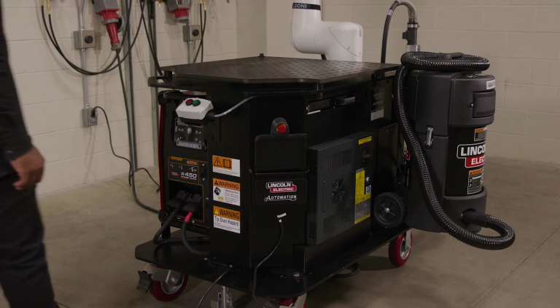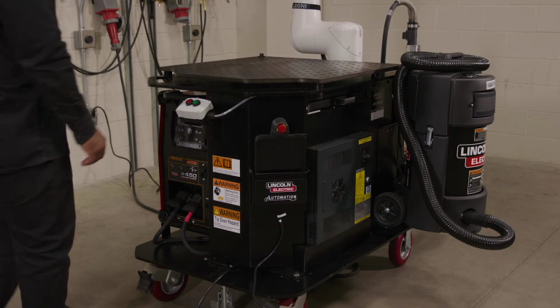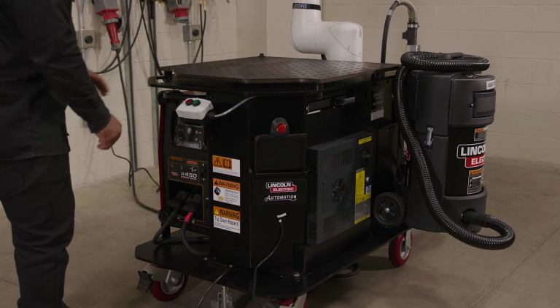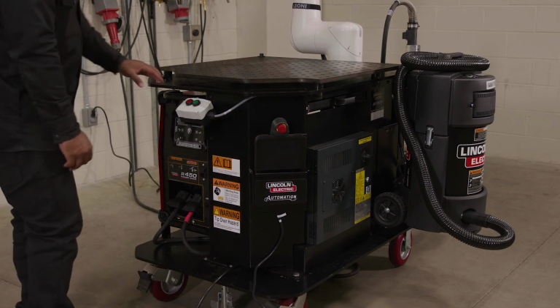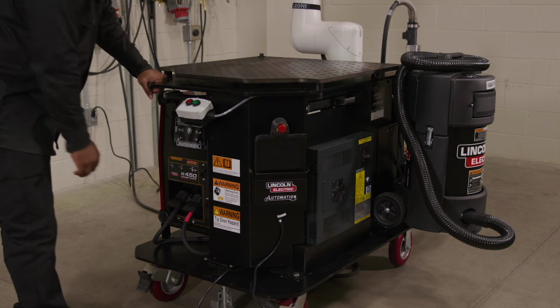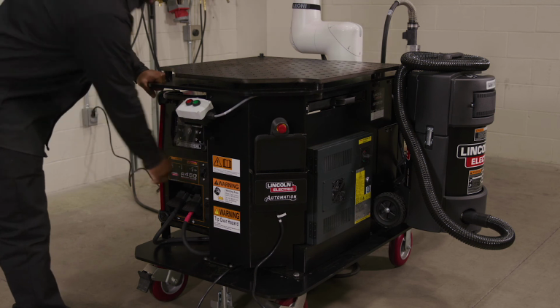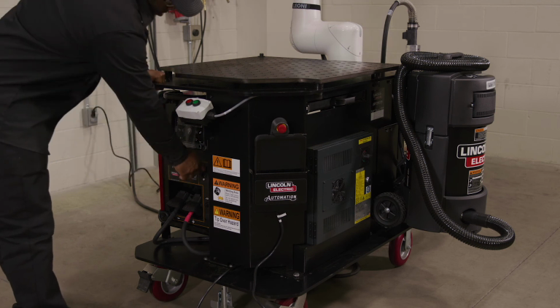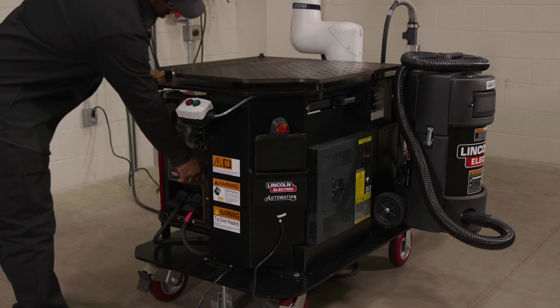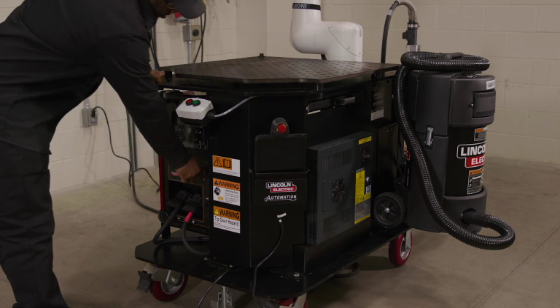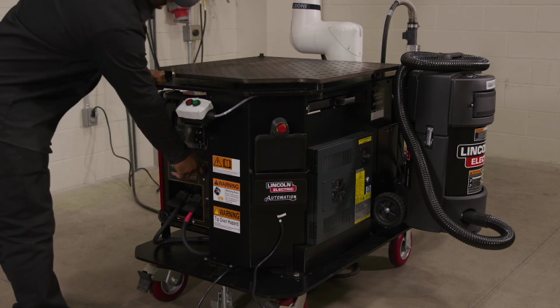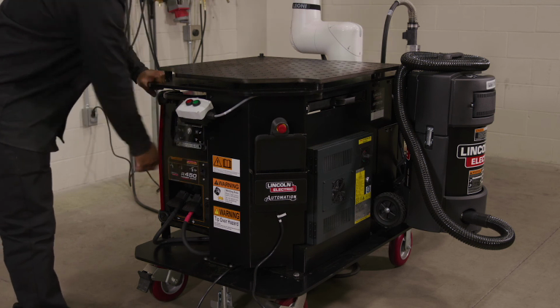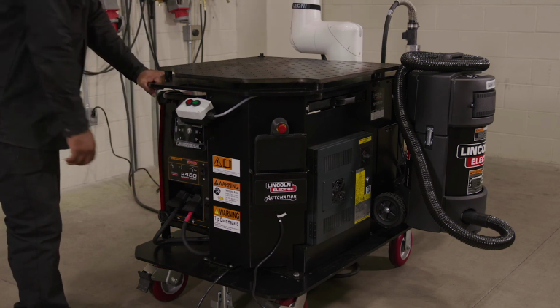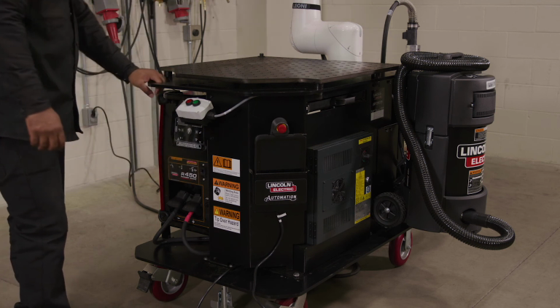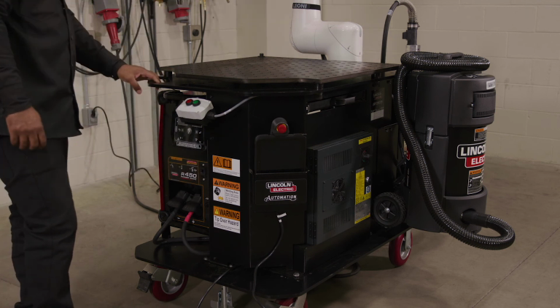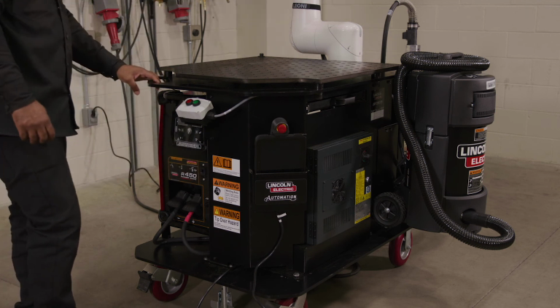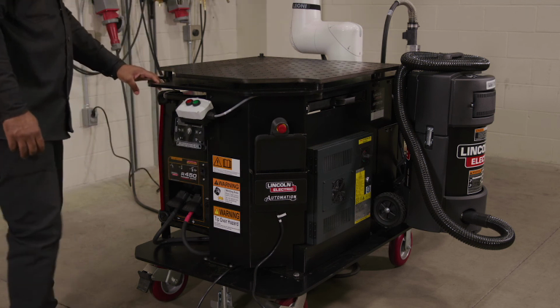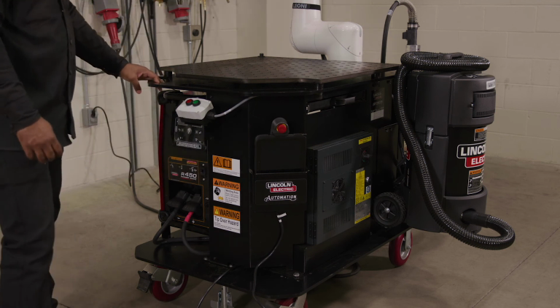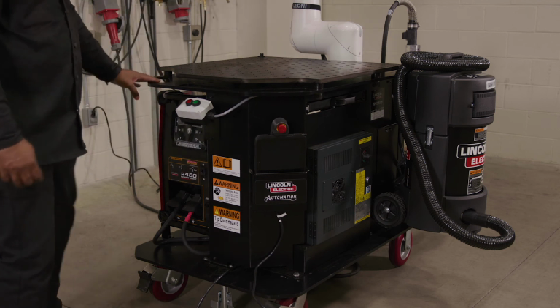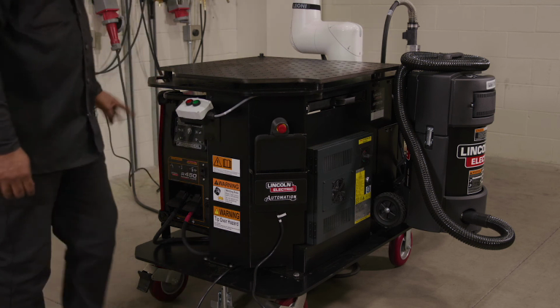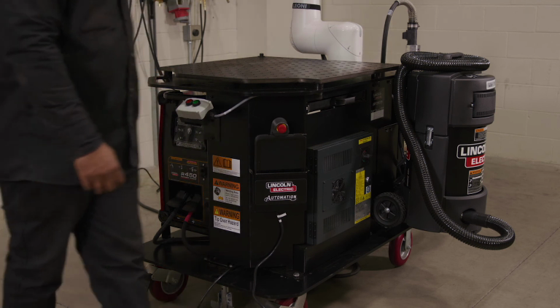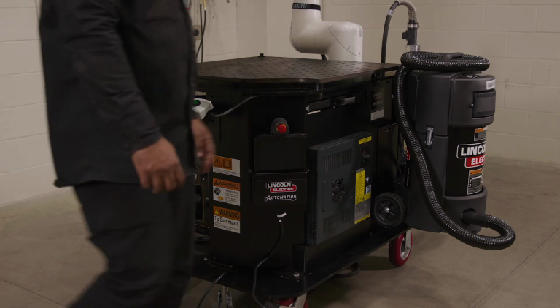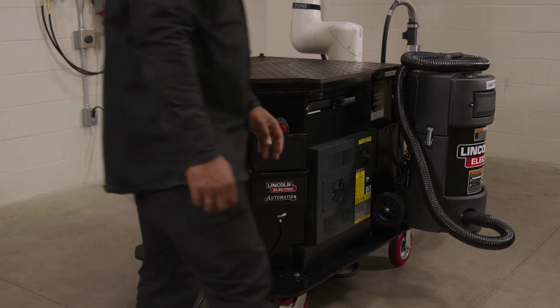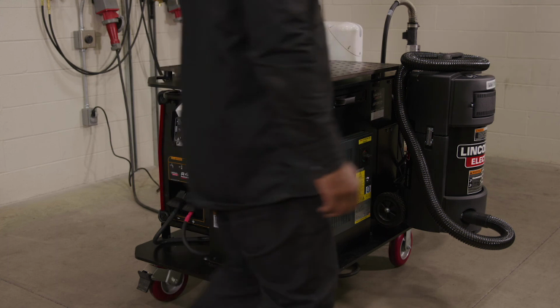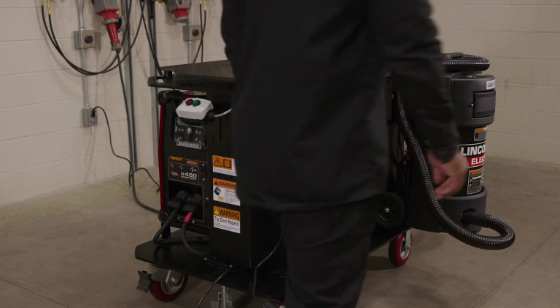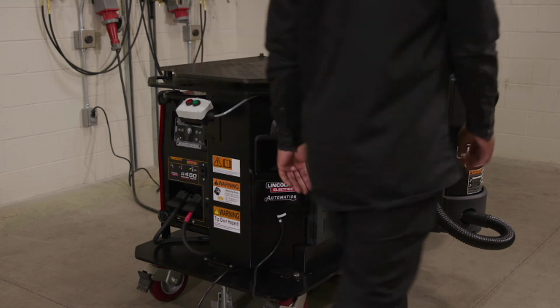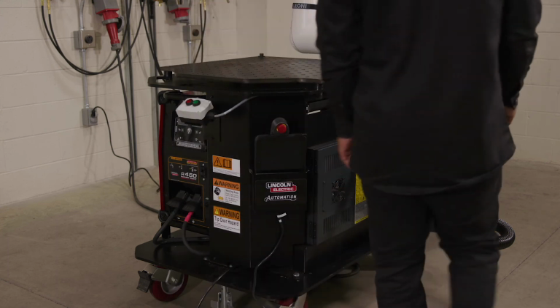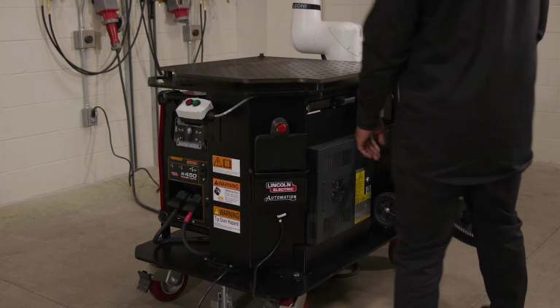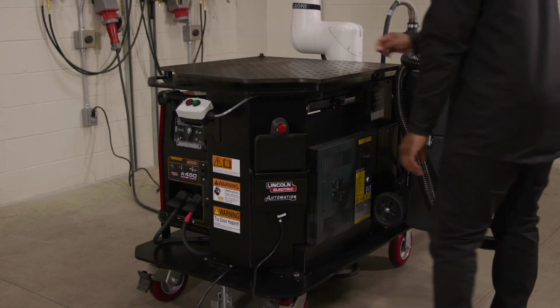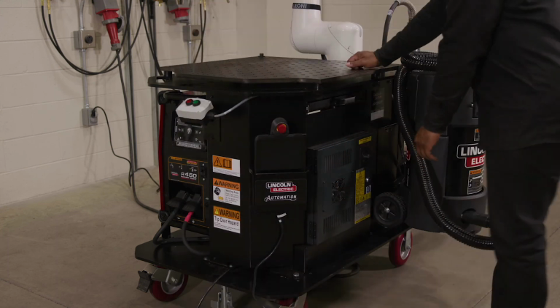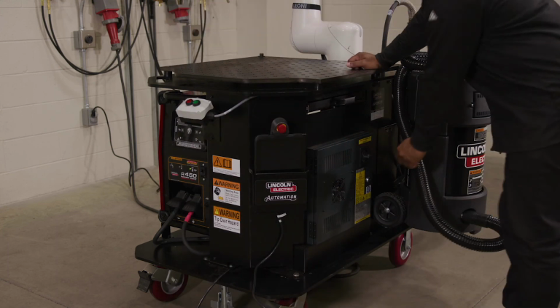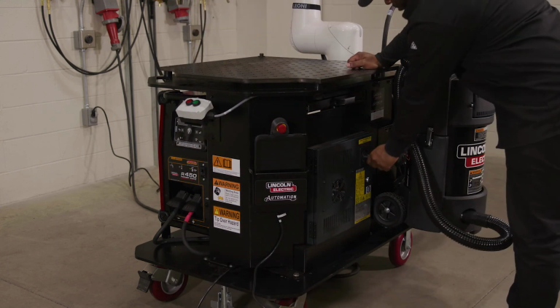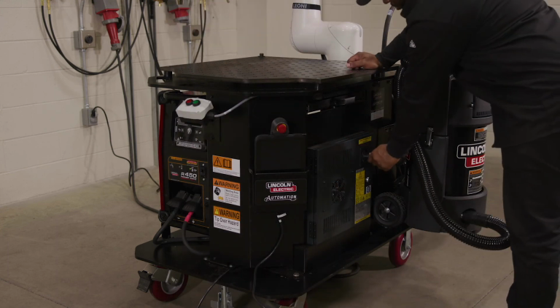Finally, power on the Cobot systems by turning the breakers located on the front of the robot controller box and the PowerWave R450 to the on position.